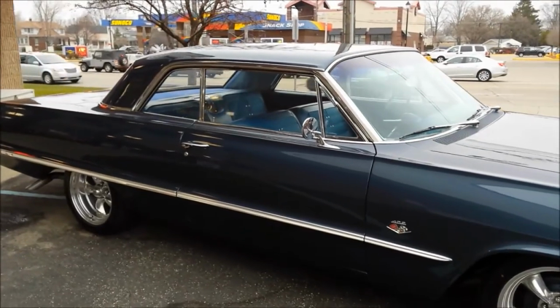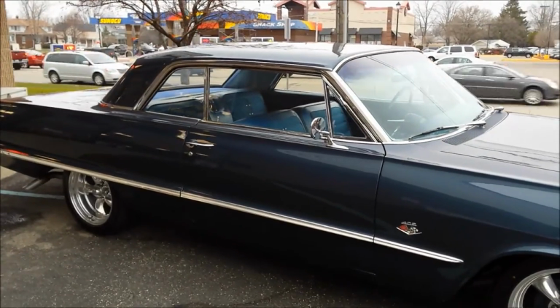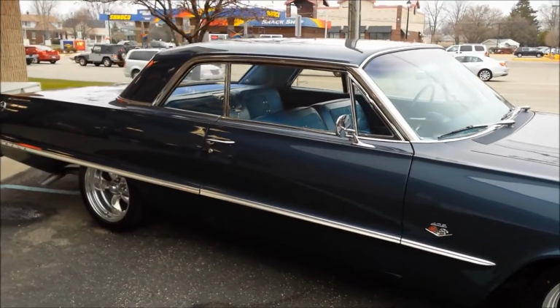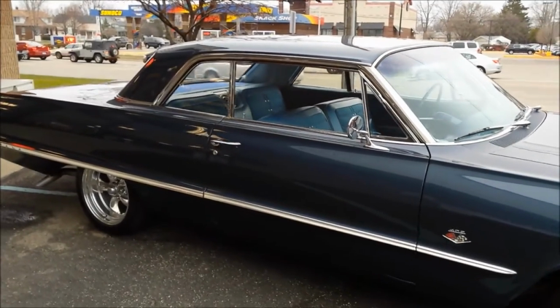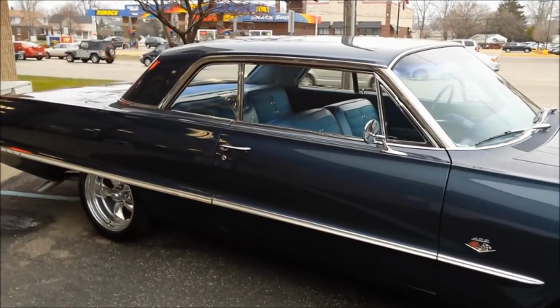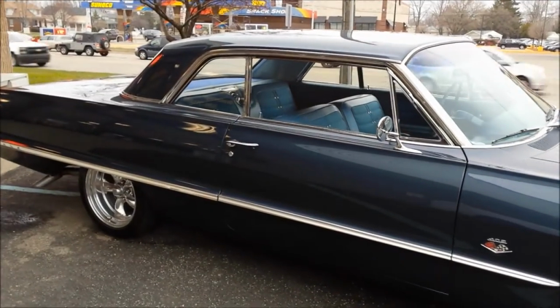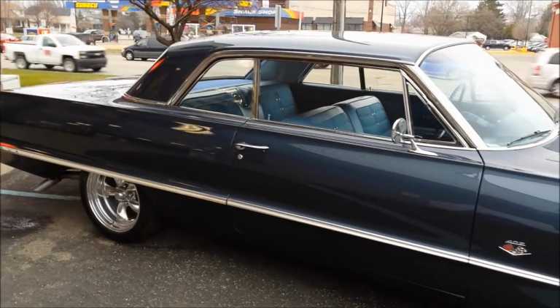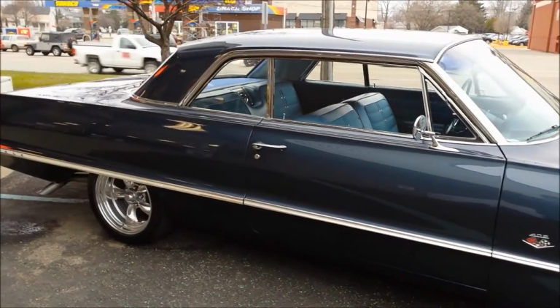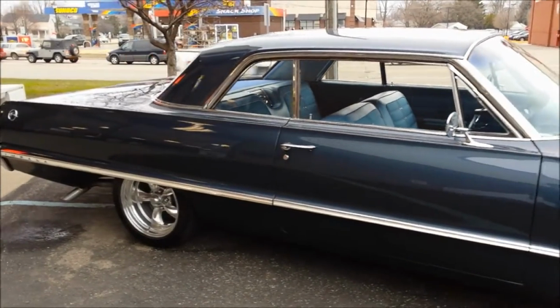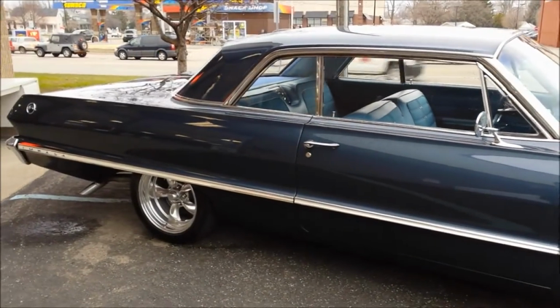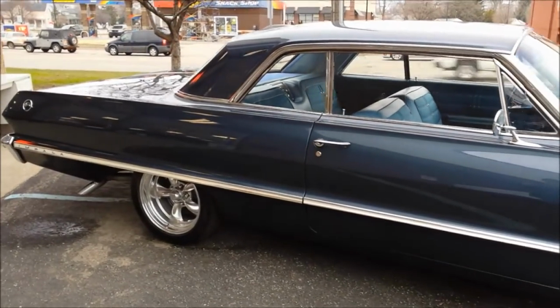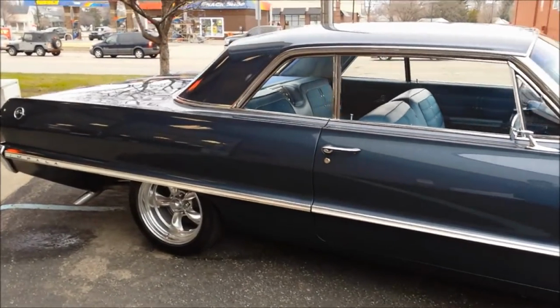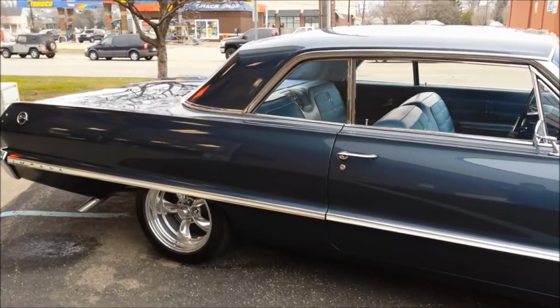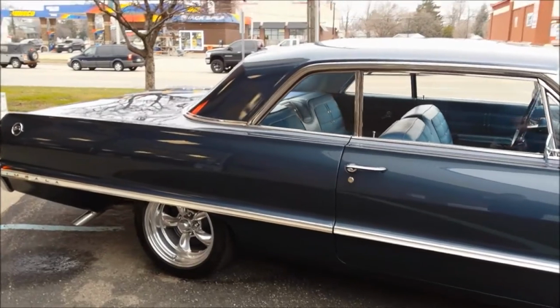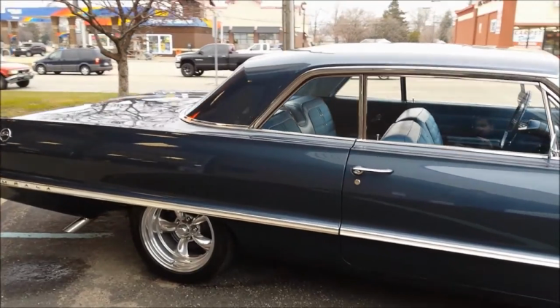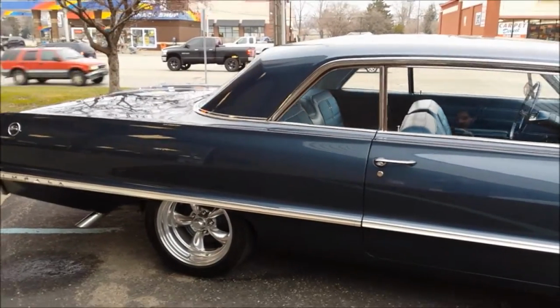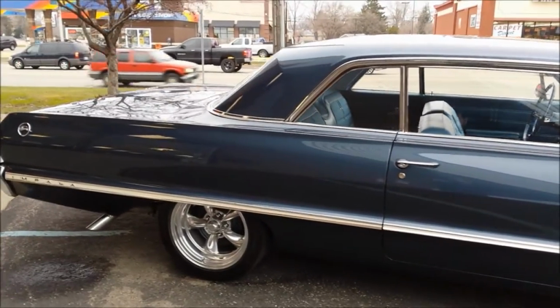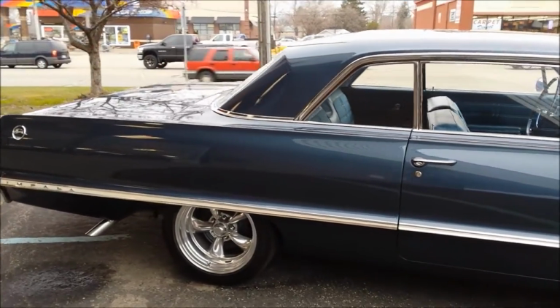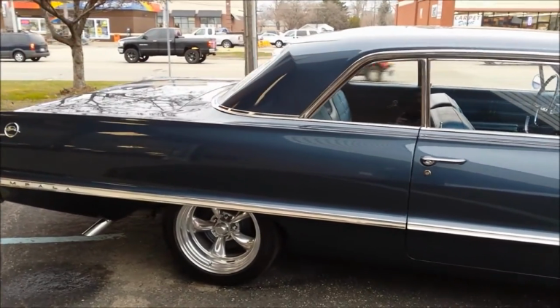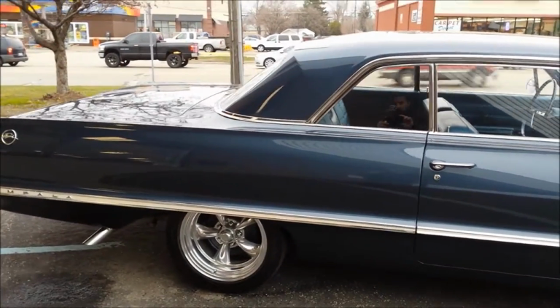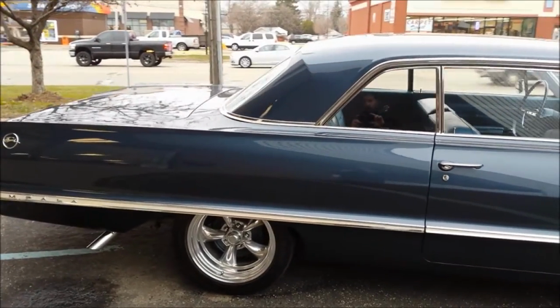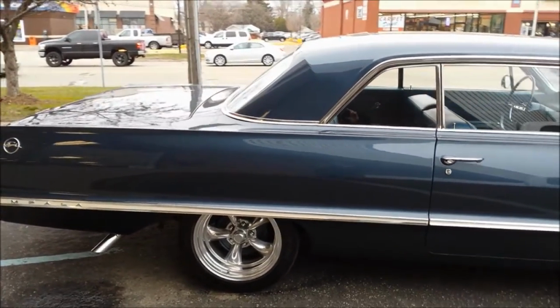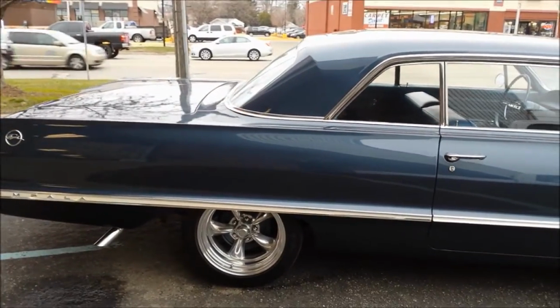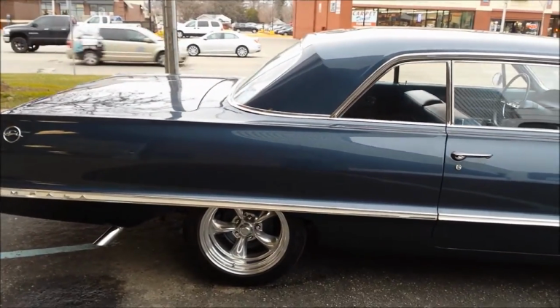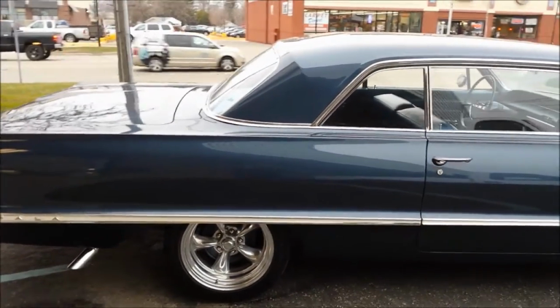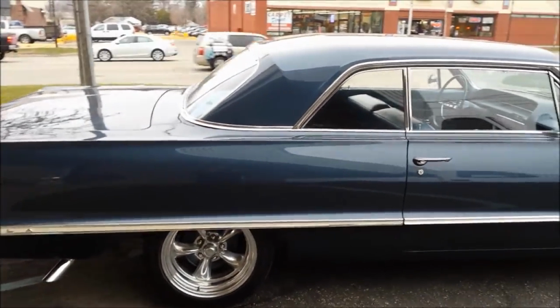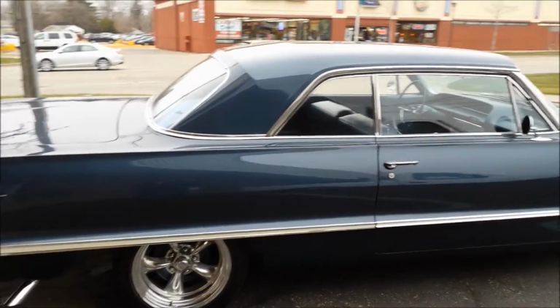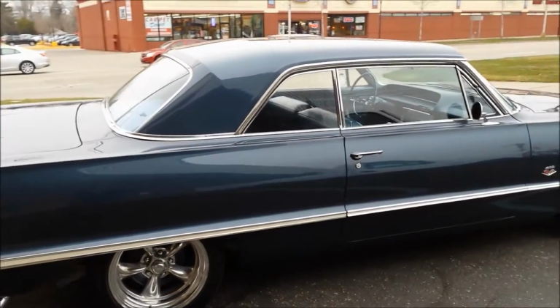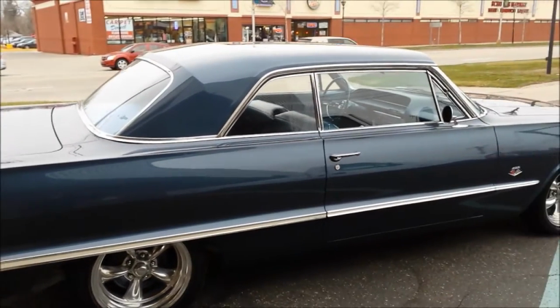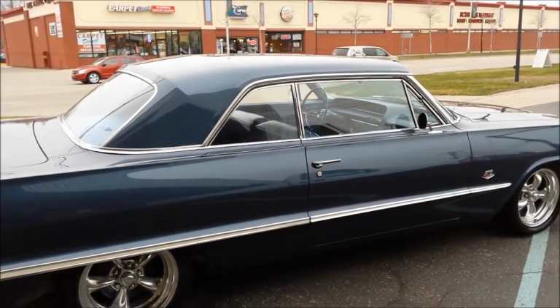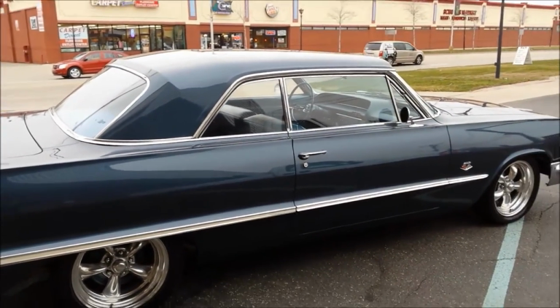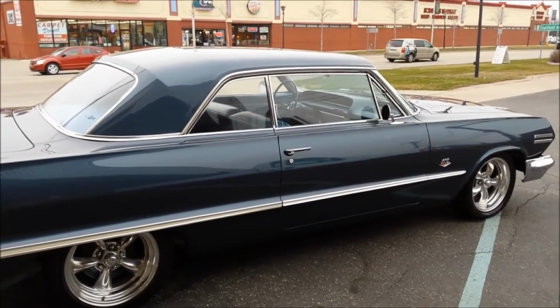It's got a new interior in it and a set of 17-inch American Torque Thrust polished wheels. Dual exhaust with Flowmasters.